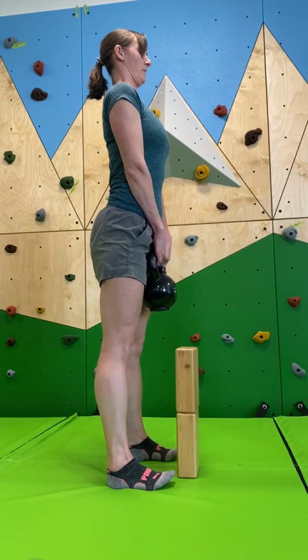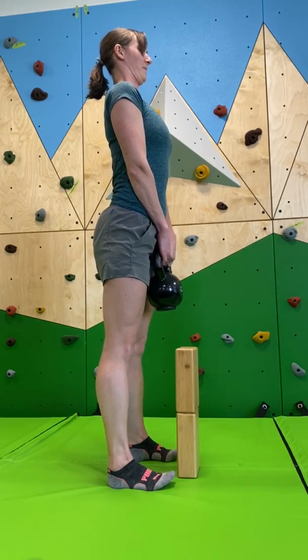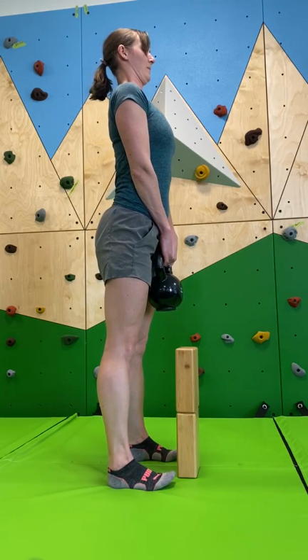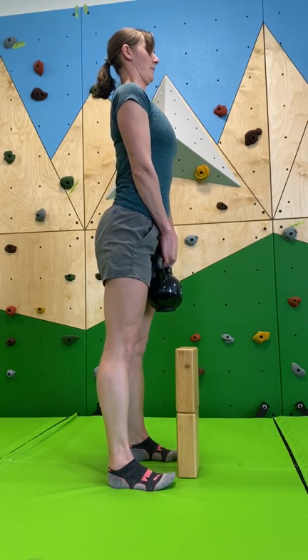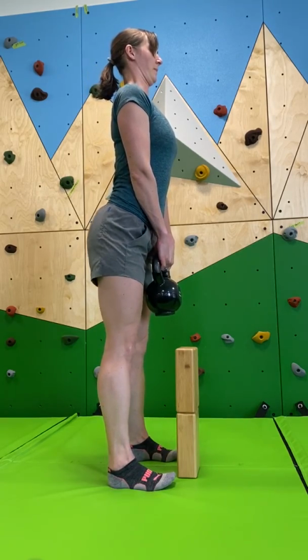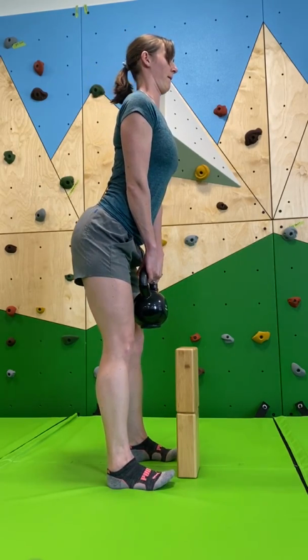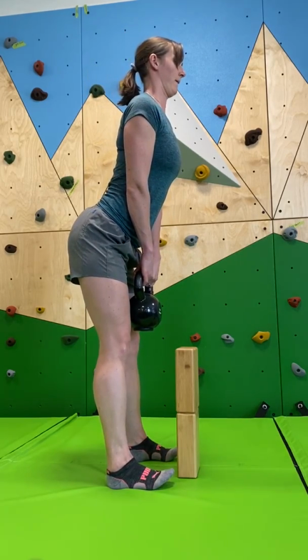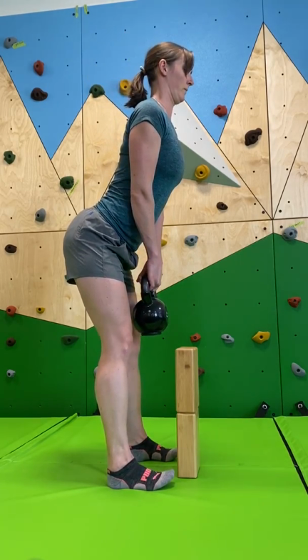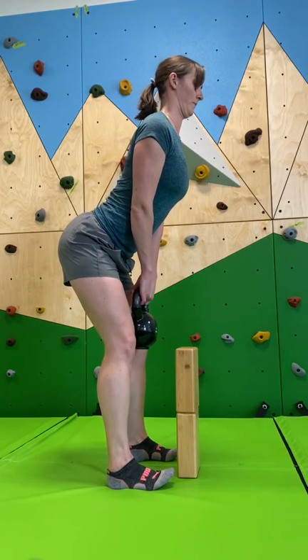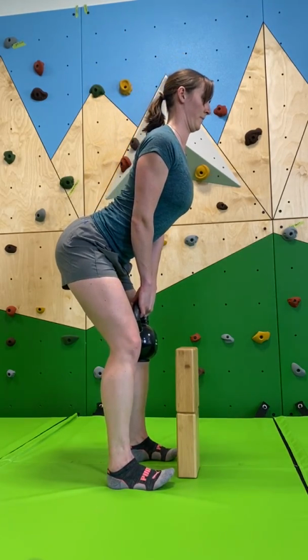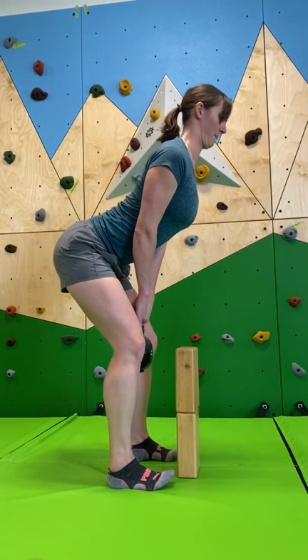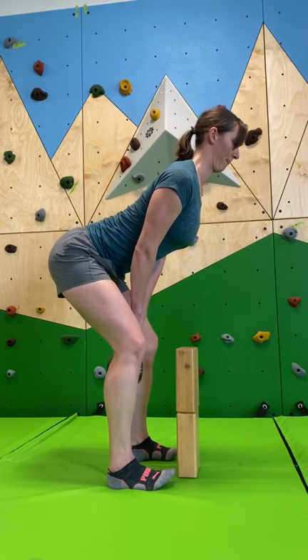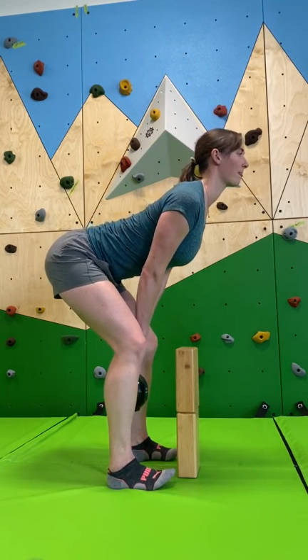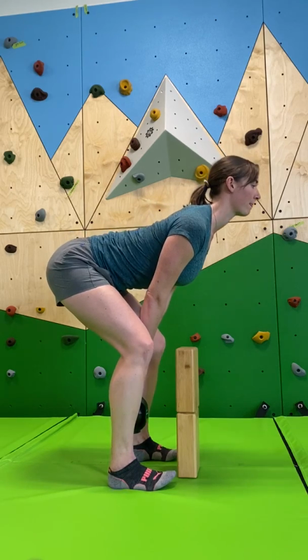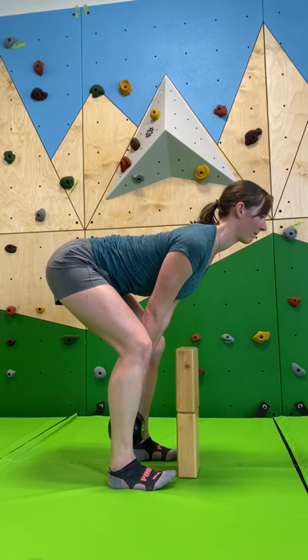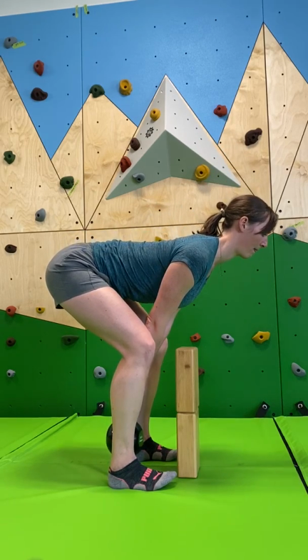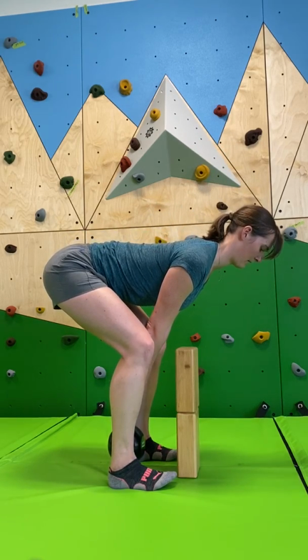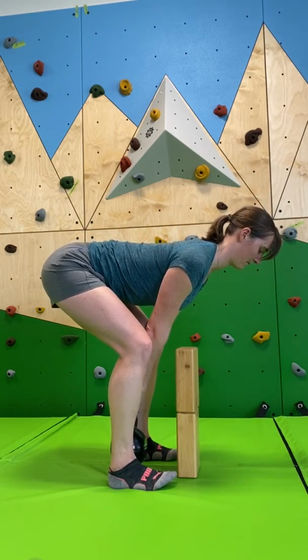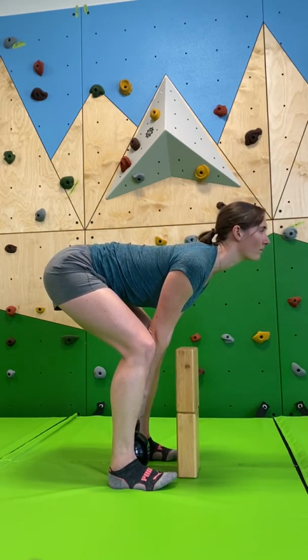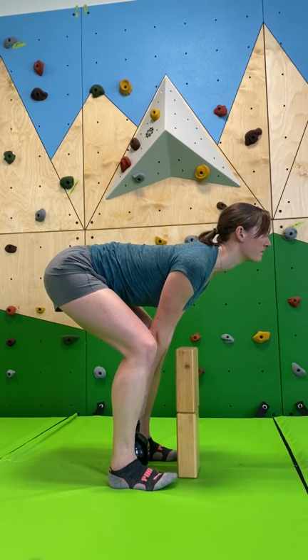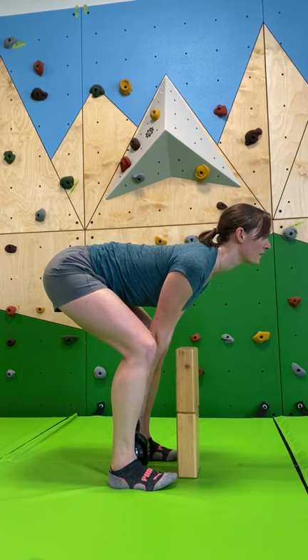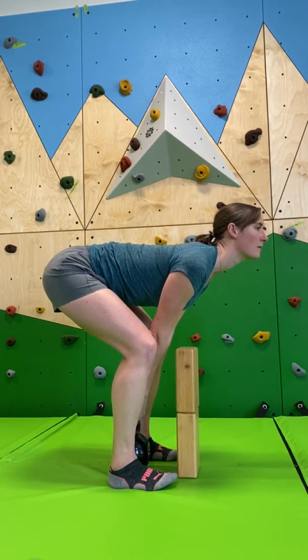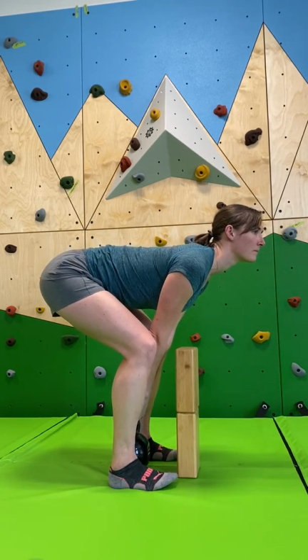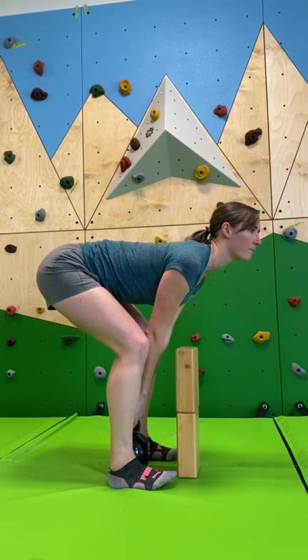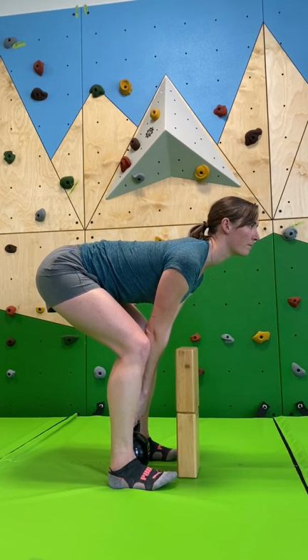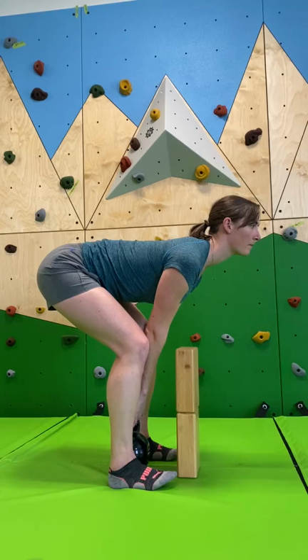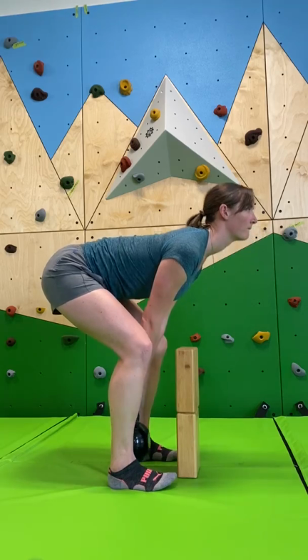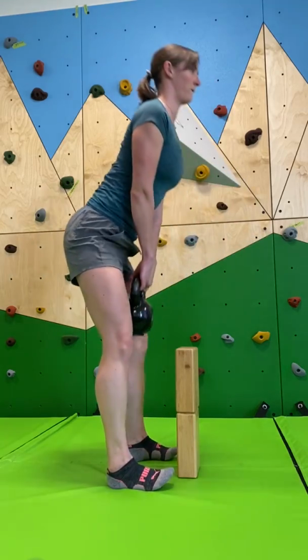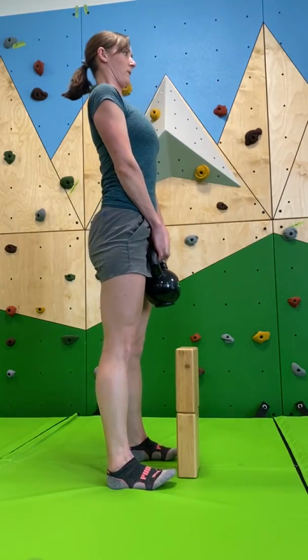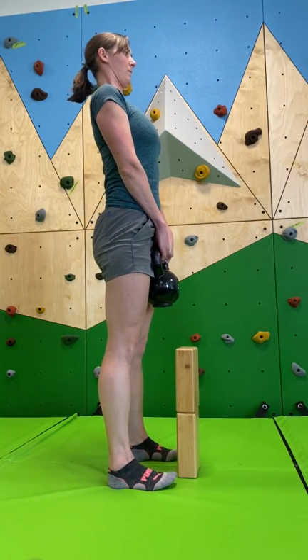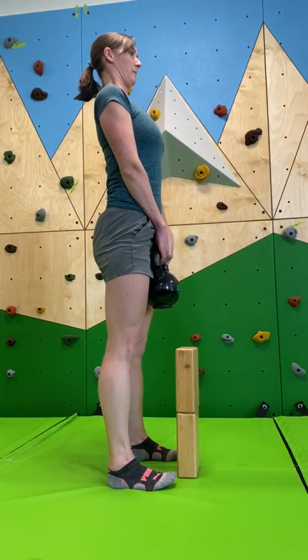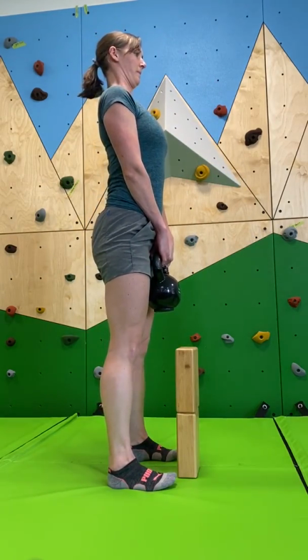And then, as you go down, the first thing to happen is your butt goes back, and the bell should end in the same position that it started. And again. And down.